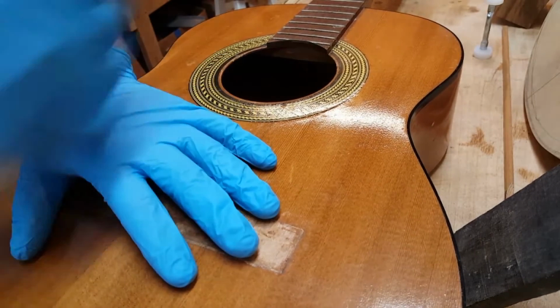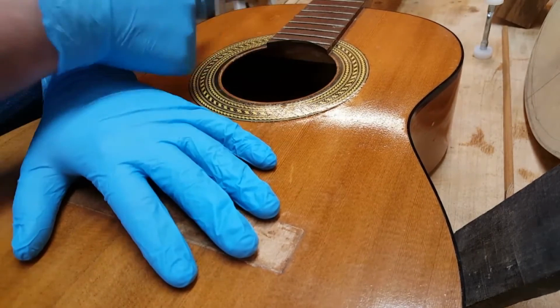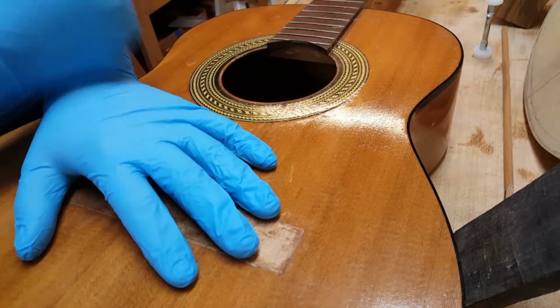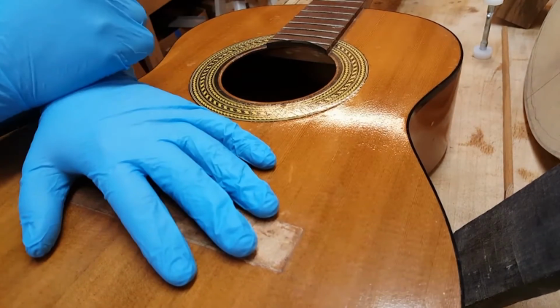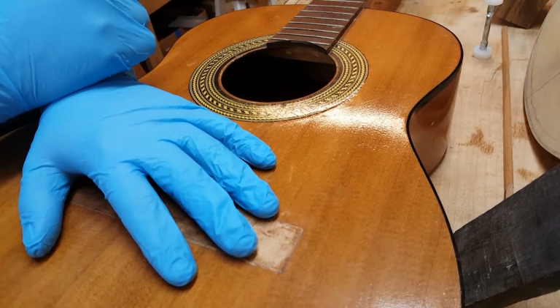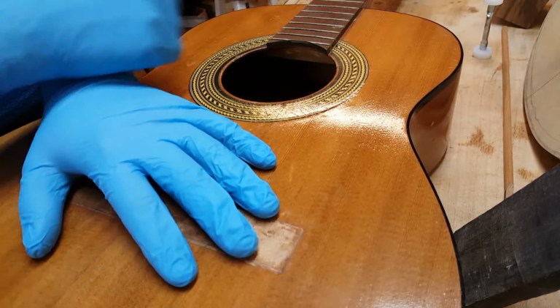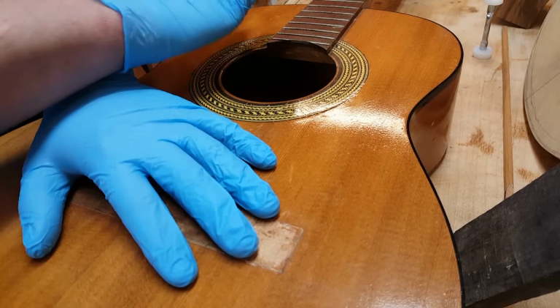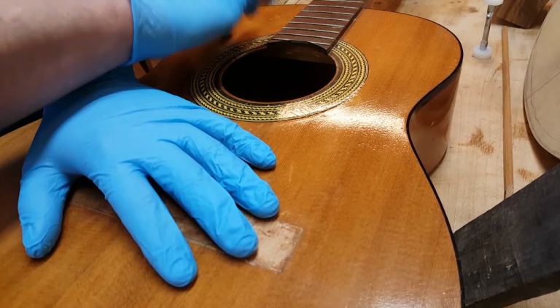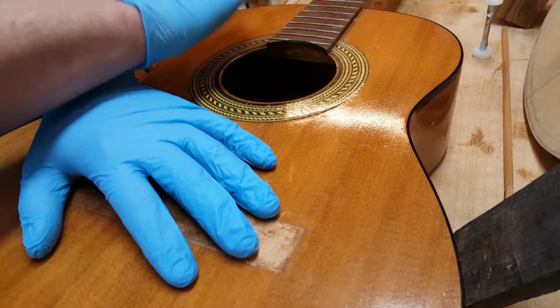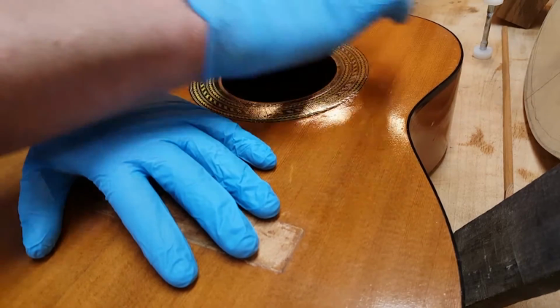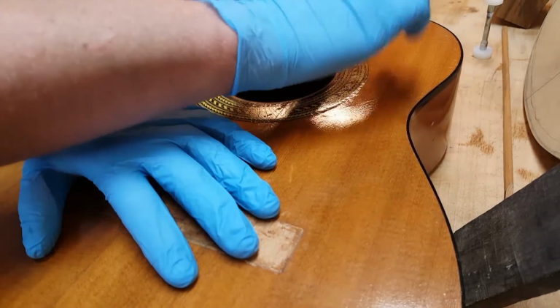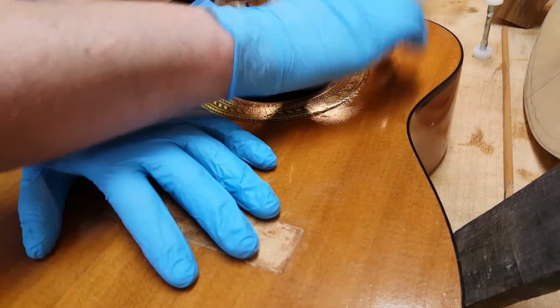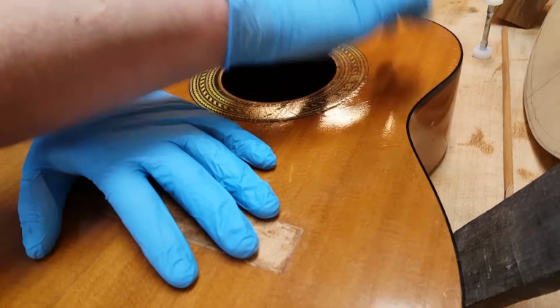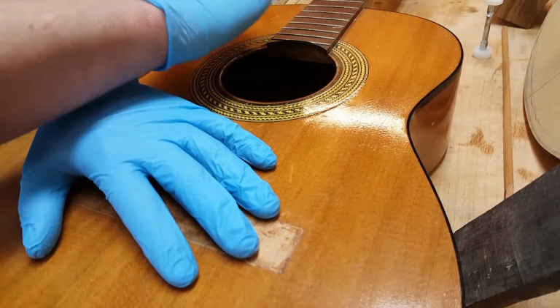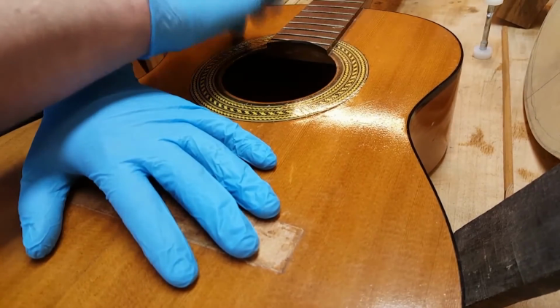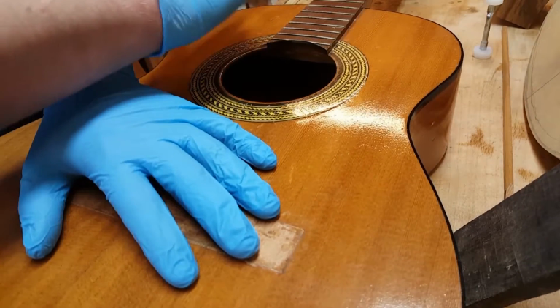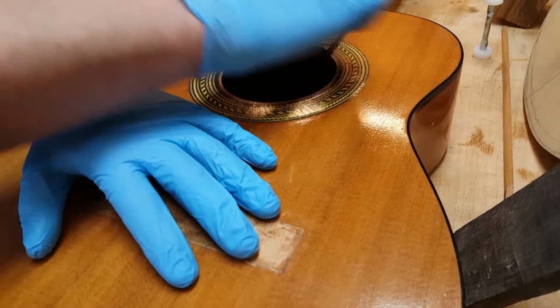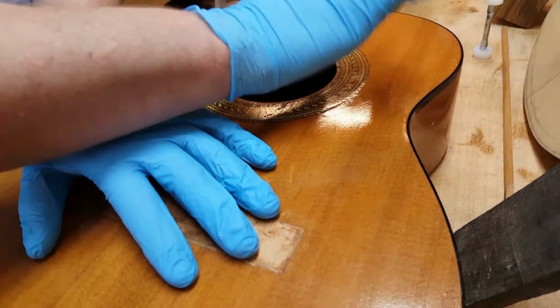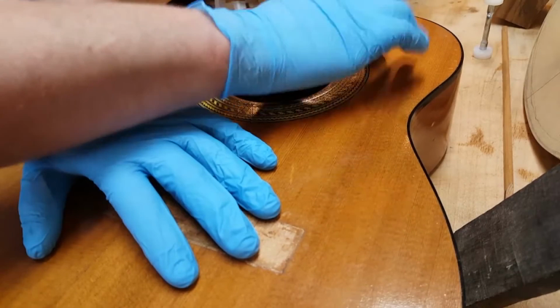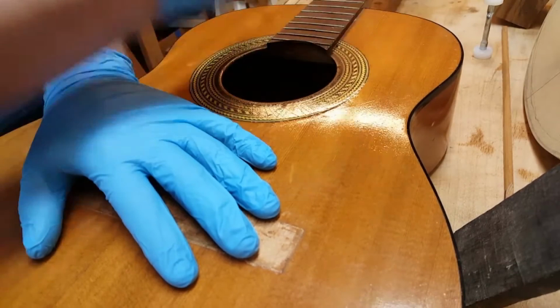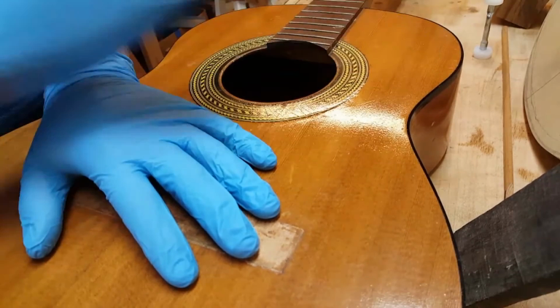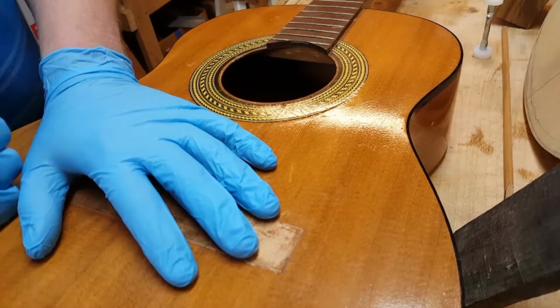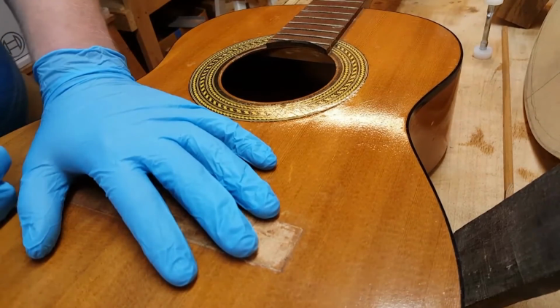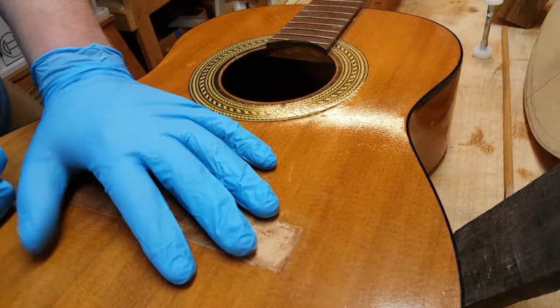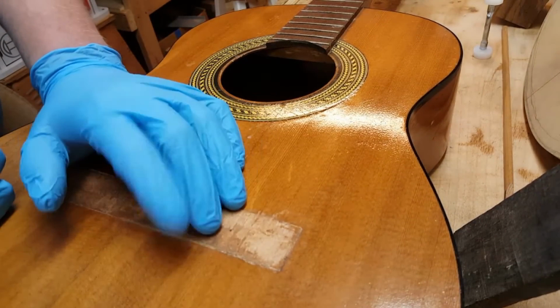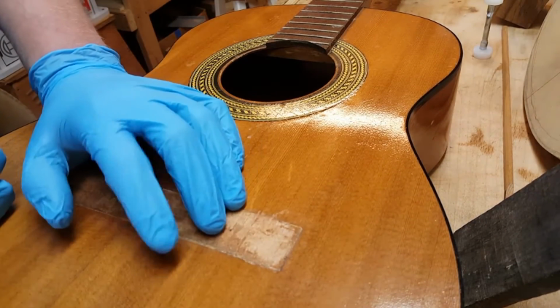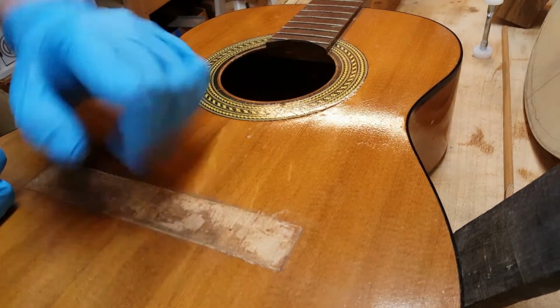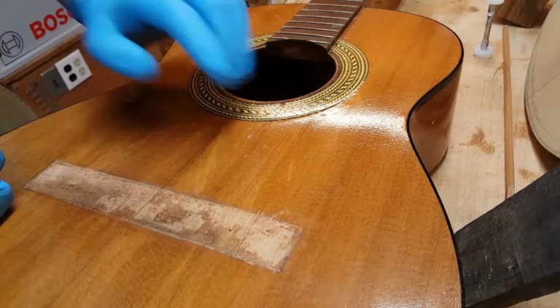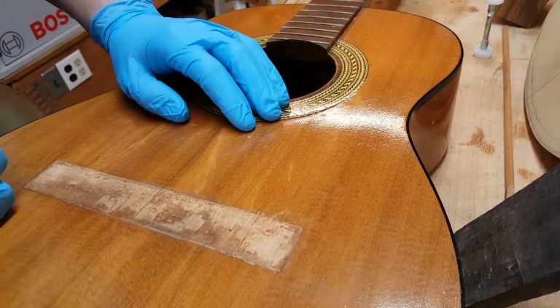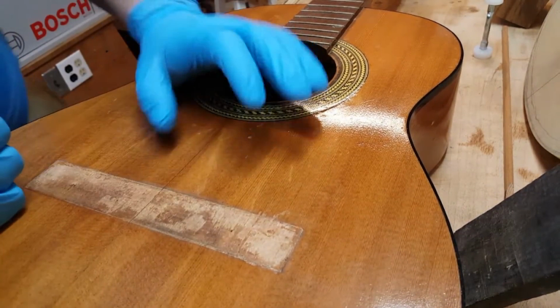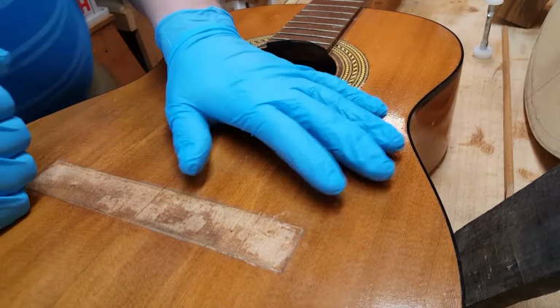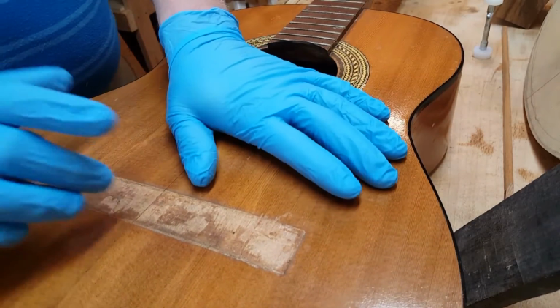Let me let you hear what it's going to sound like right up here on the fixed one. That's solid — you don't really get any kind of noise. Let me show you the noise you're going to be listening for right here.